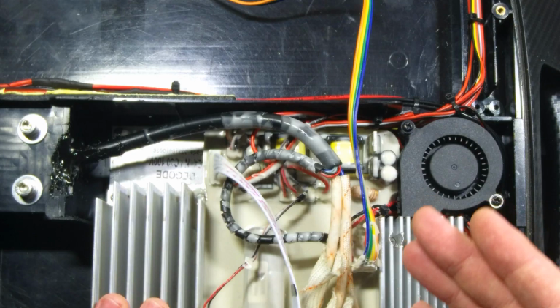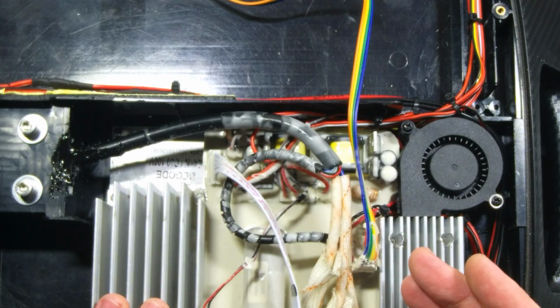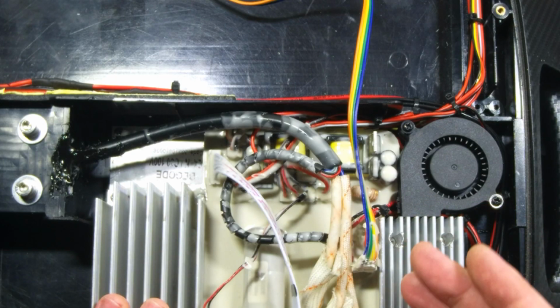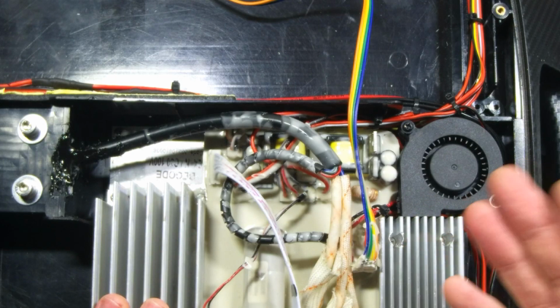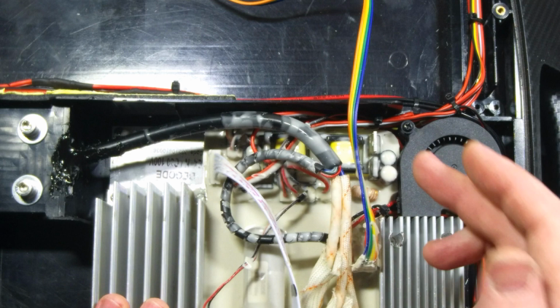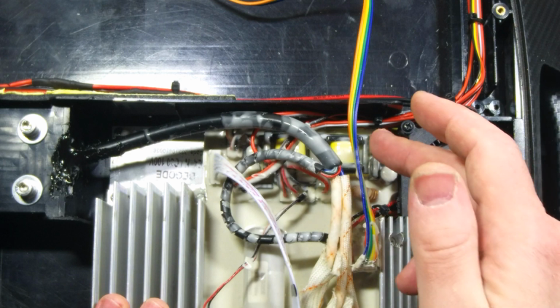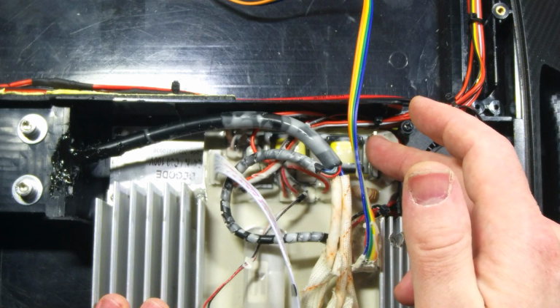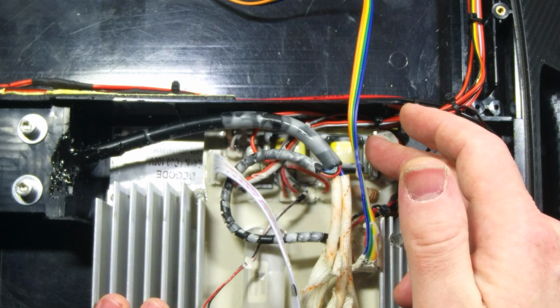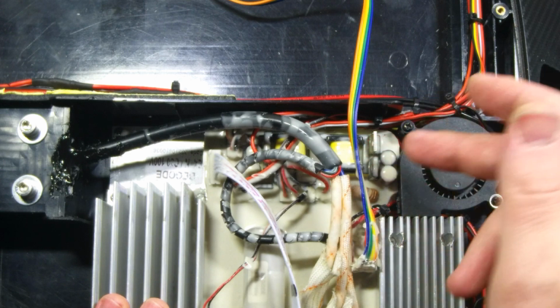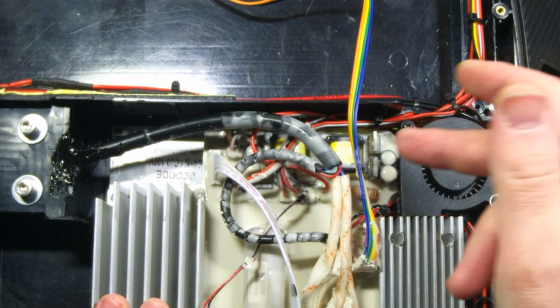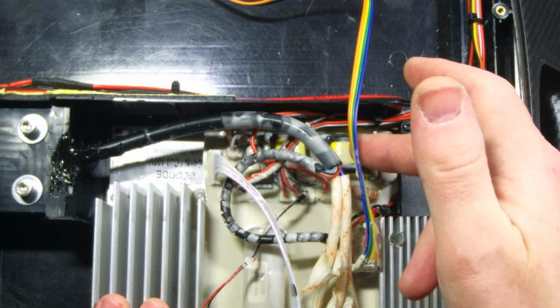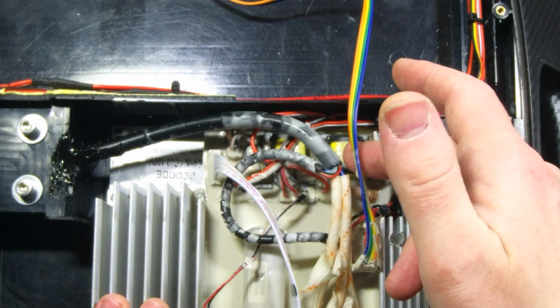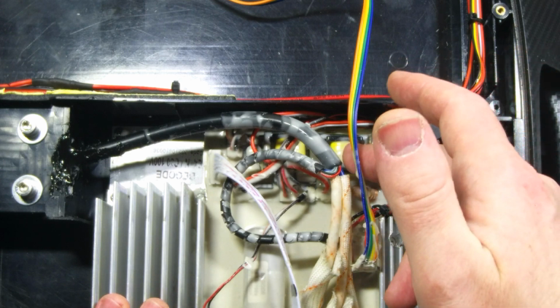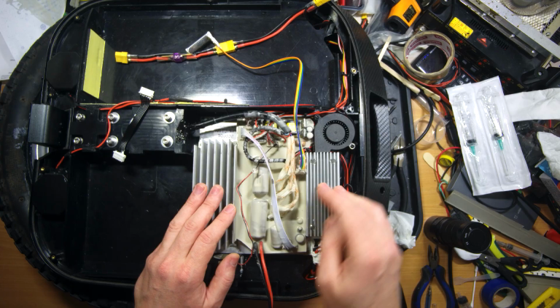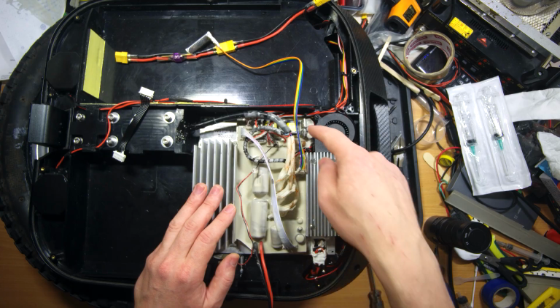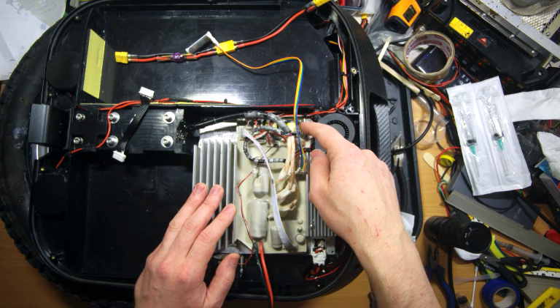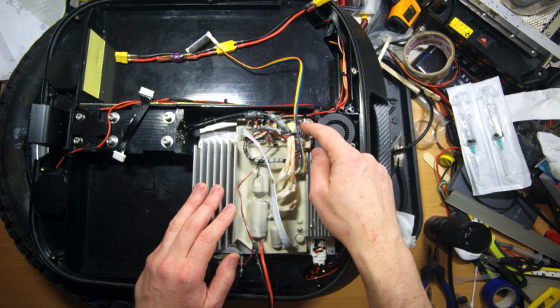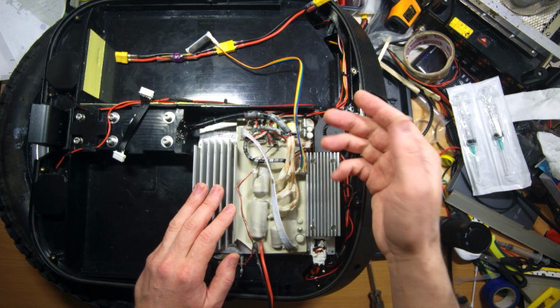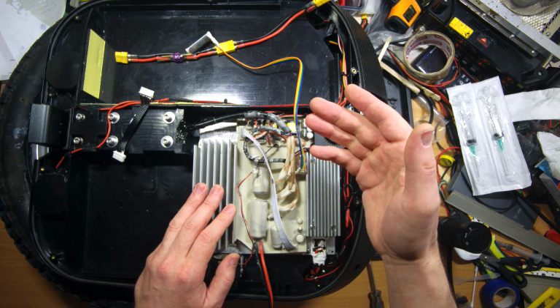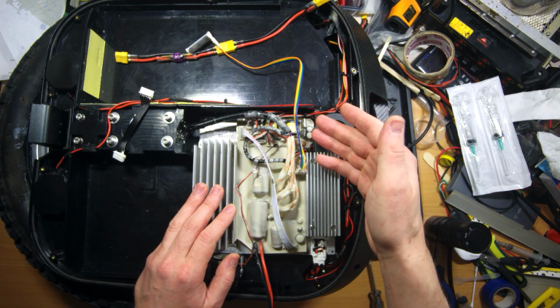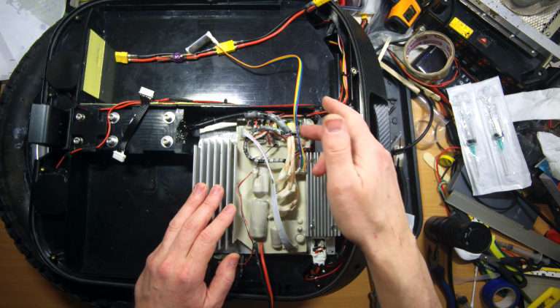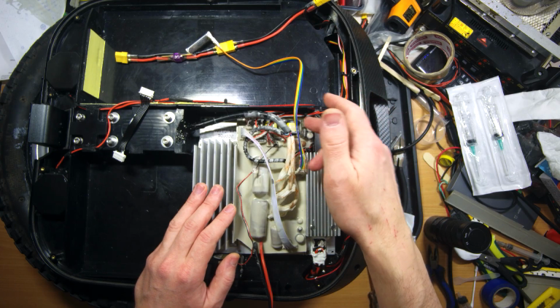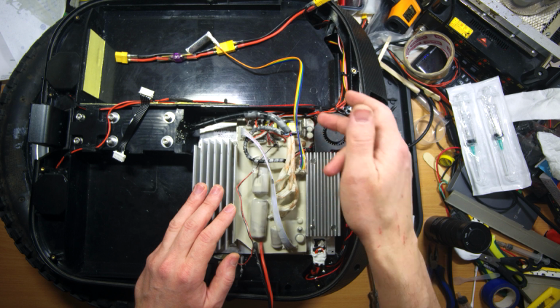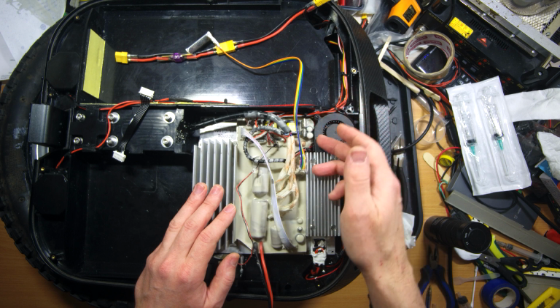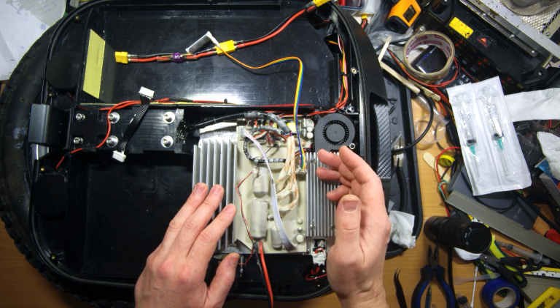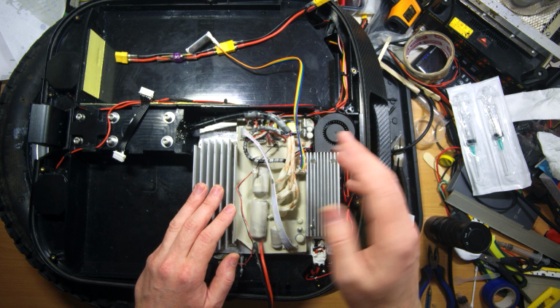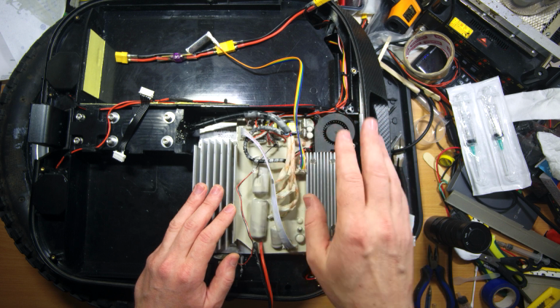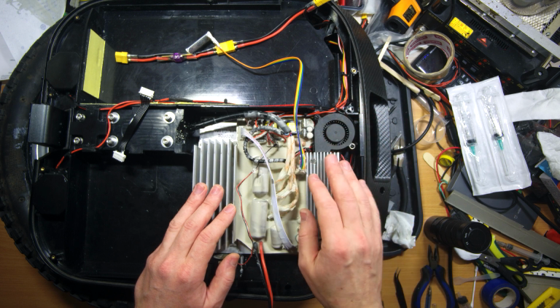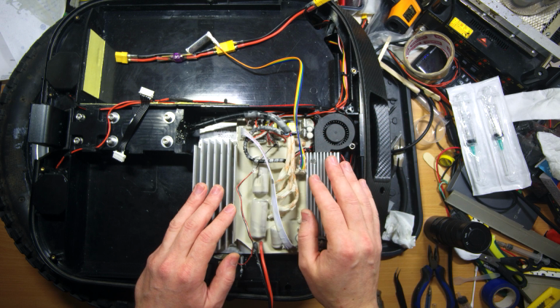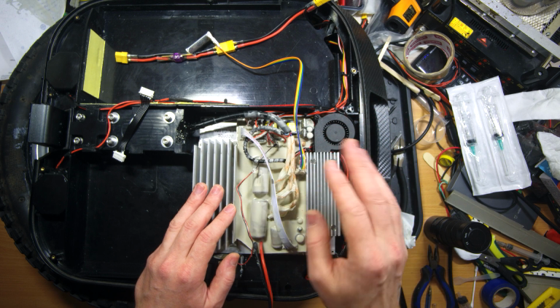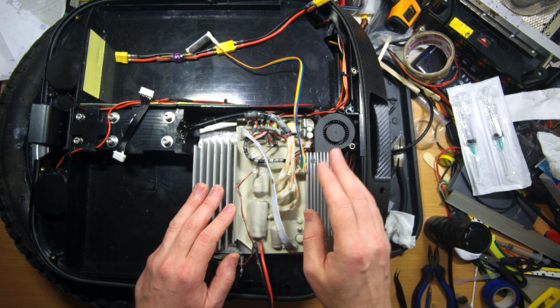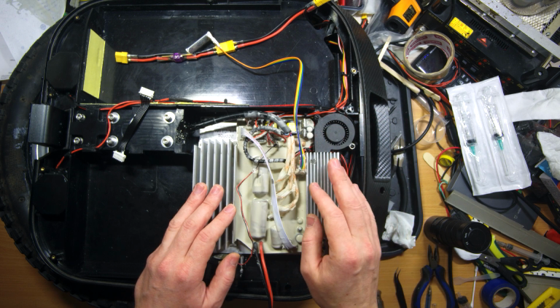So here we have the DC-DC converter board moved here. Originally the music board was located here — I will talk about it a little bit later.